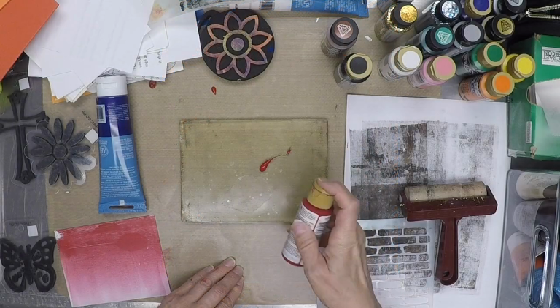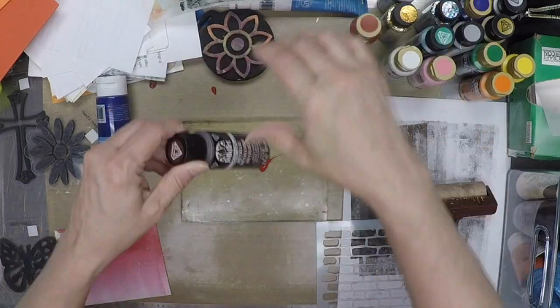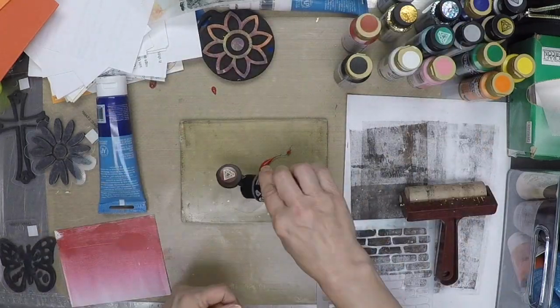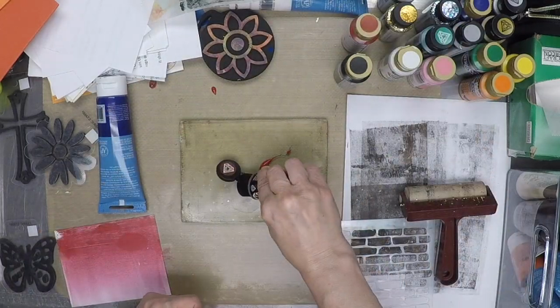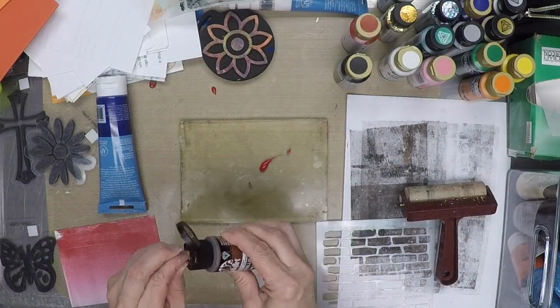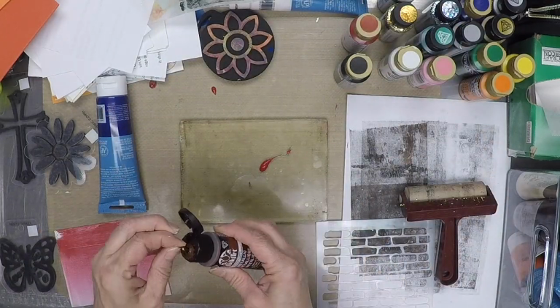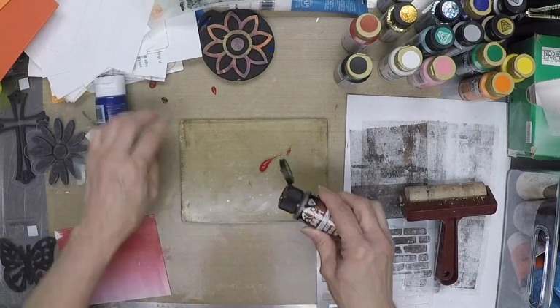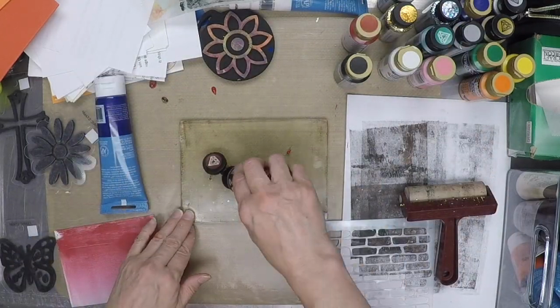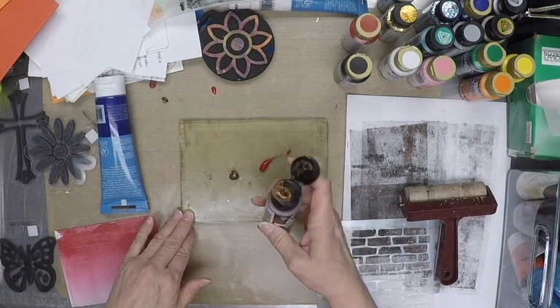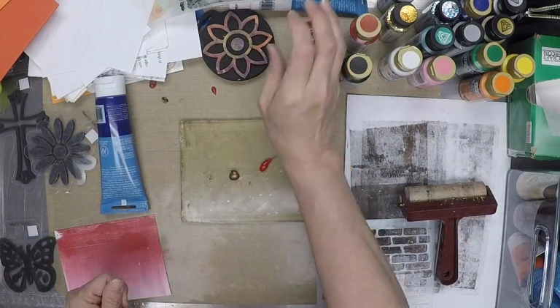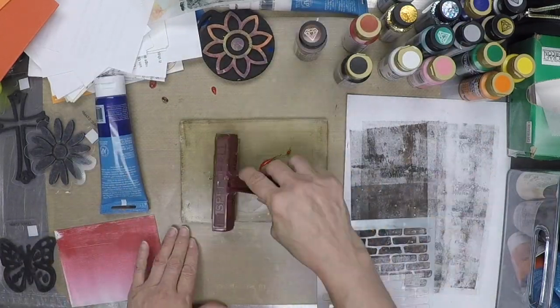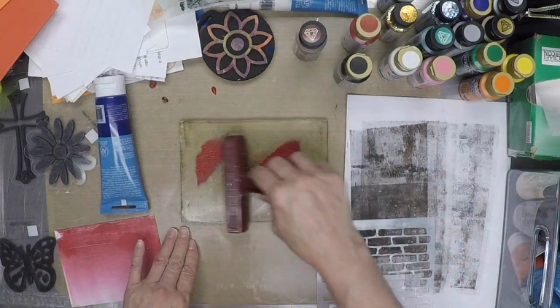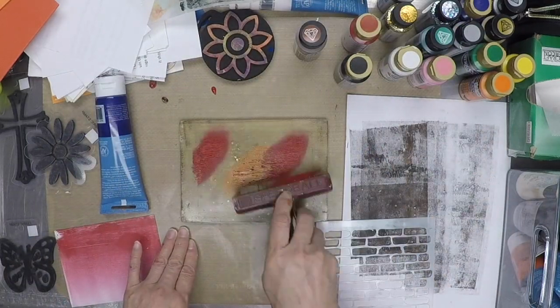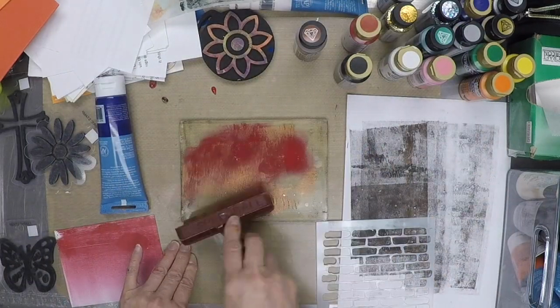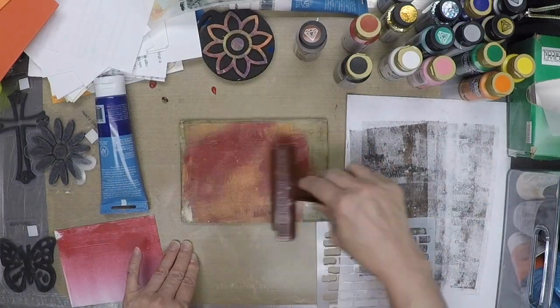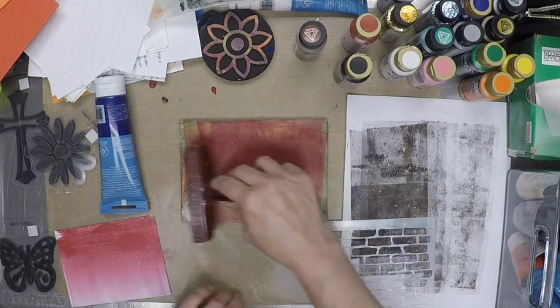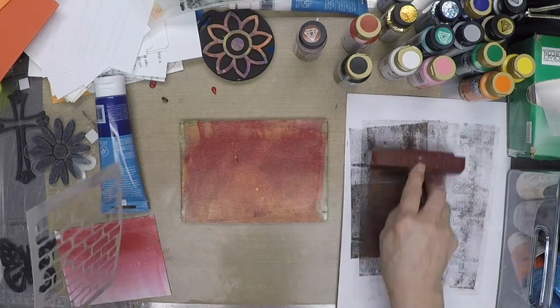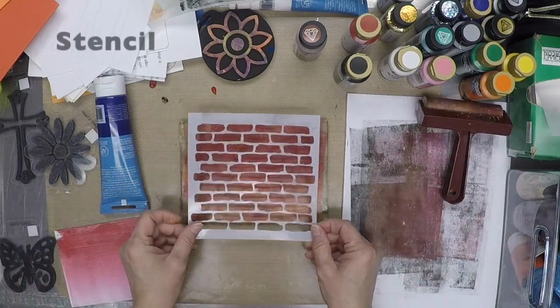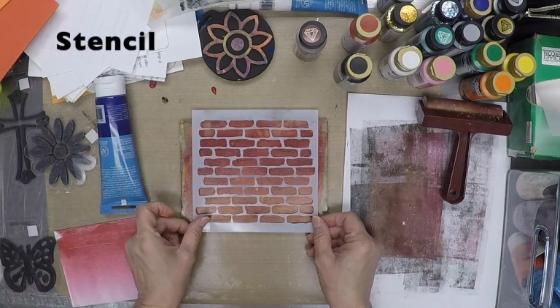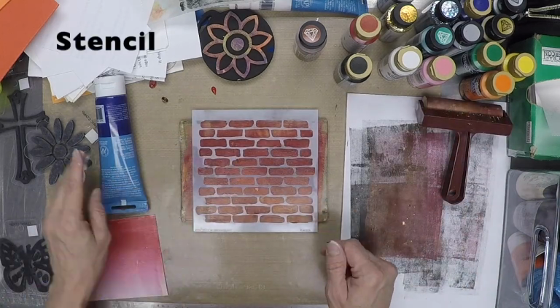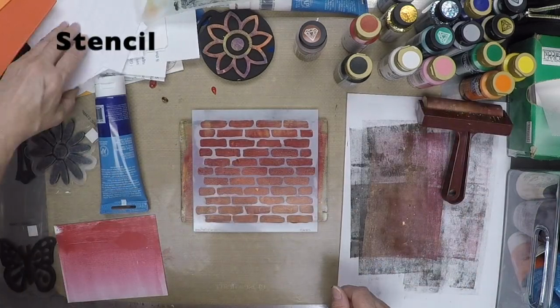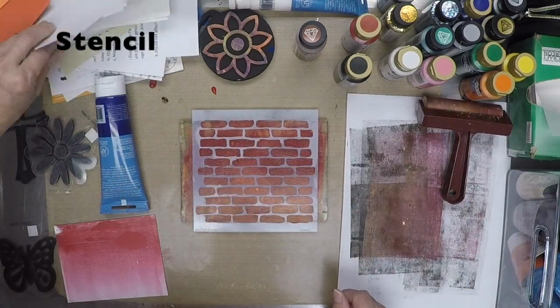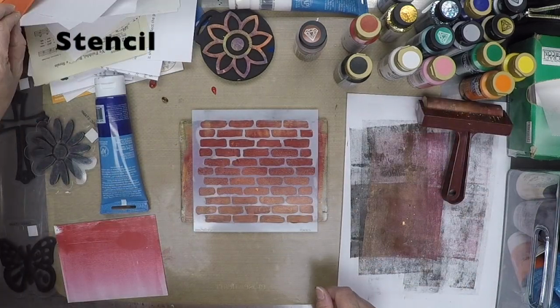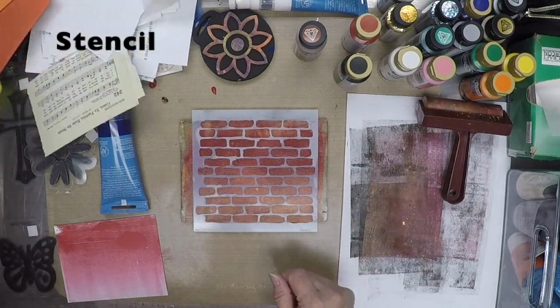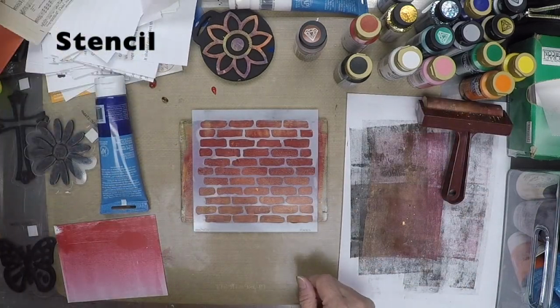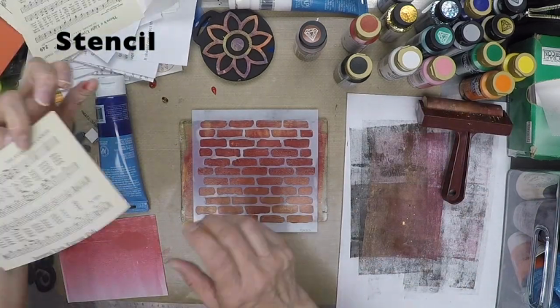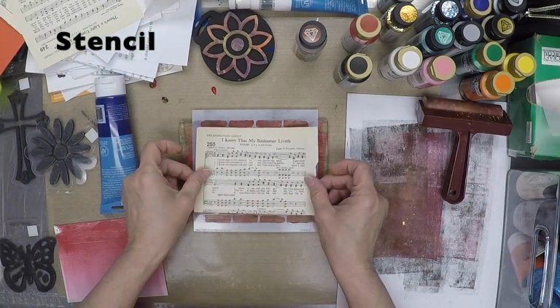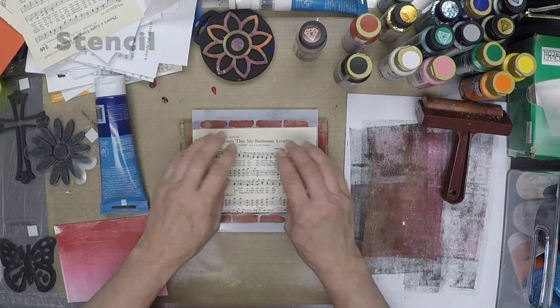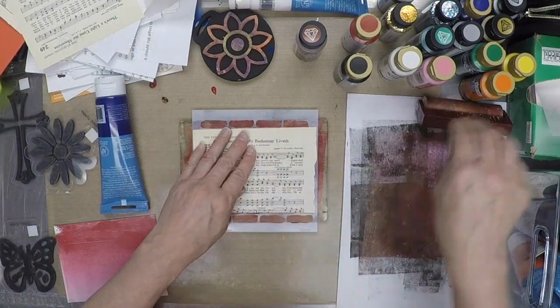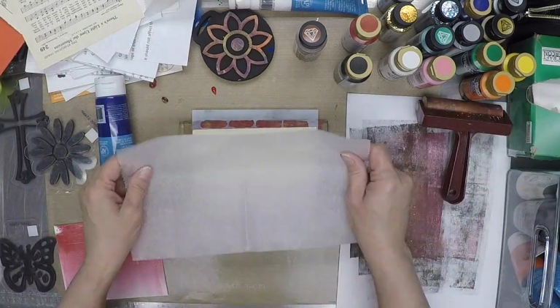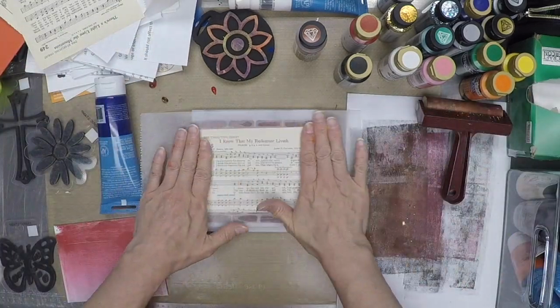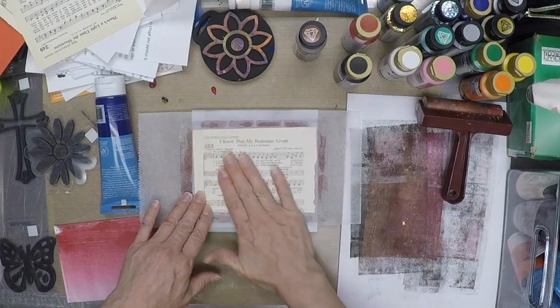Once I was finished playing in the paint, I let the prints speak to me to determine how I'd finish them. I used paint and stencils, stamps, die cuts, and other embellishments to finish my cards.